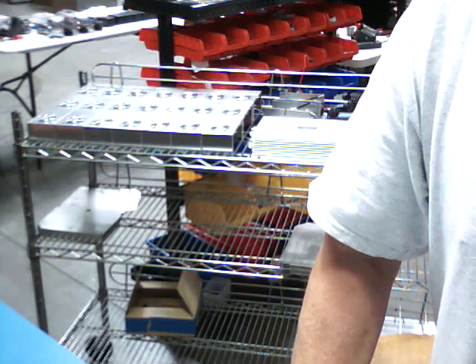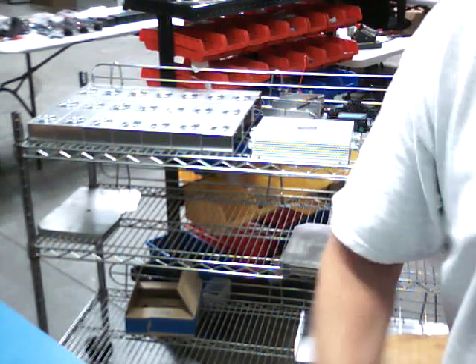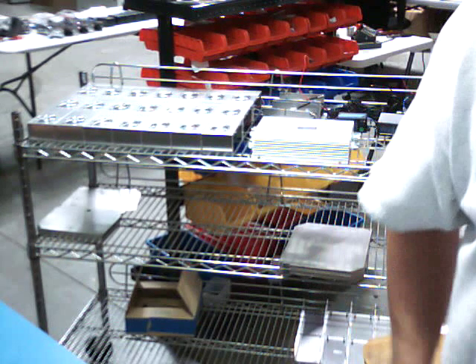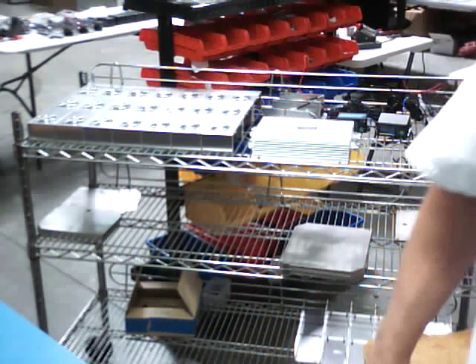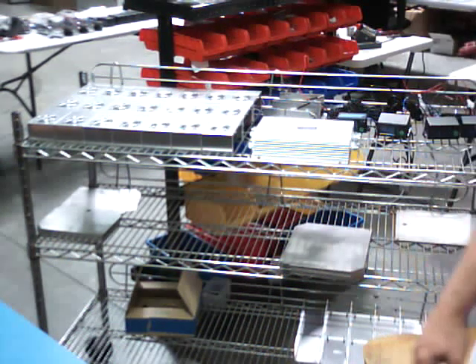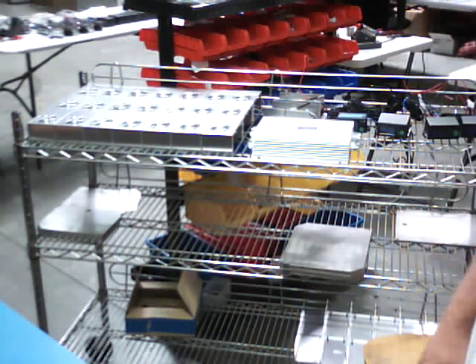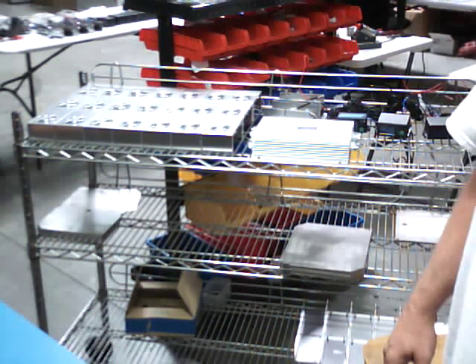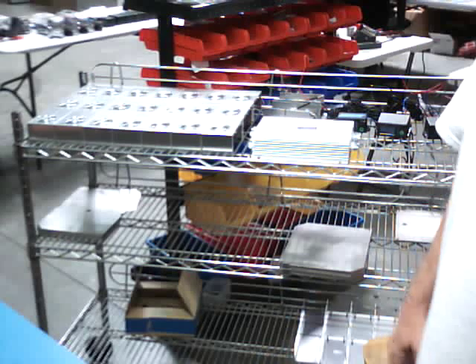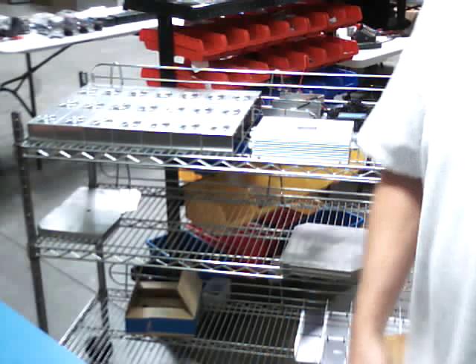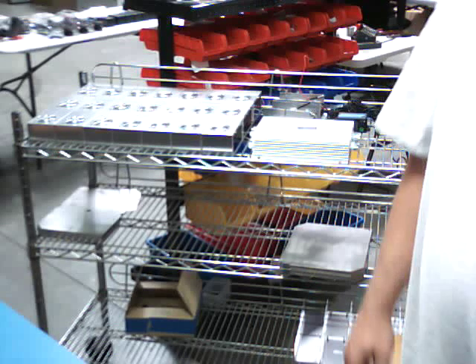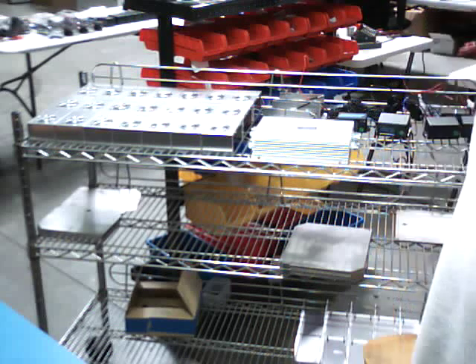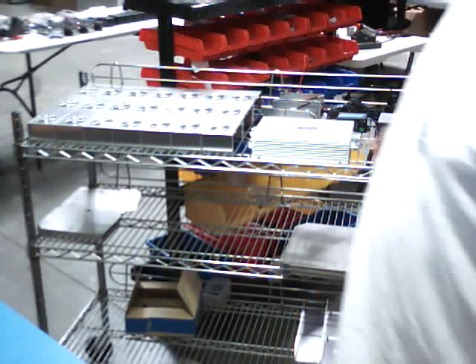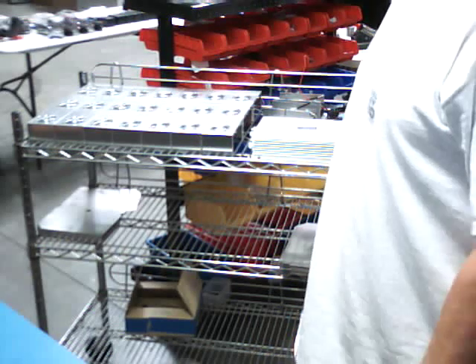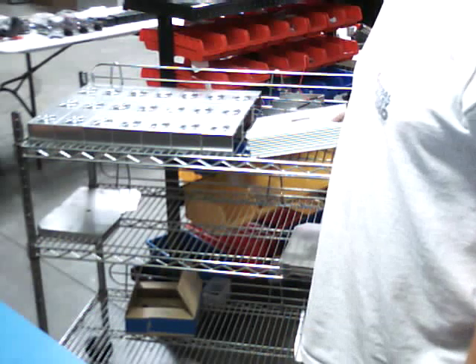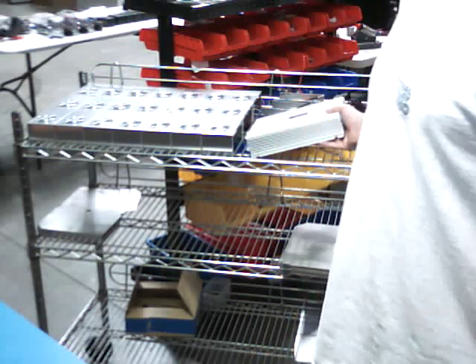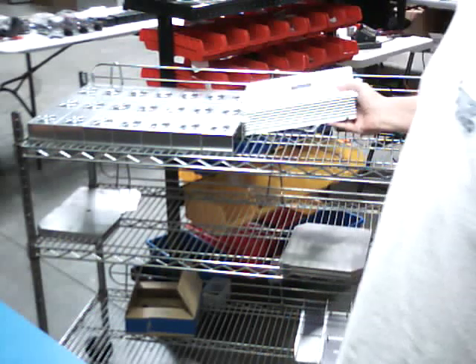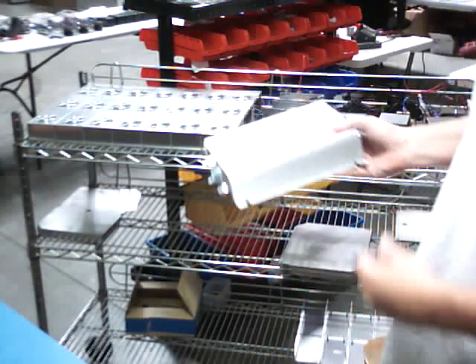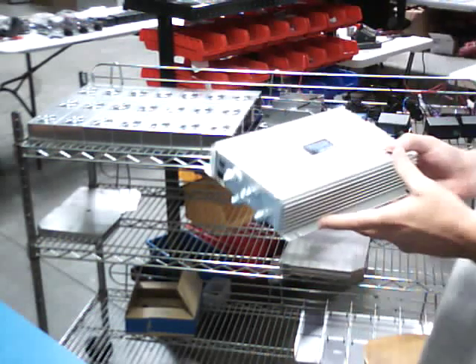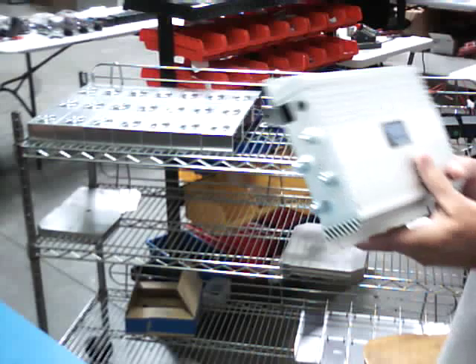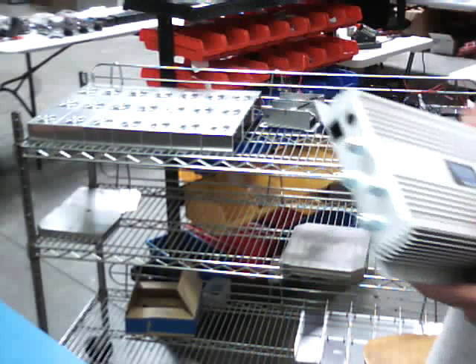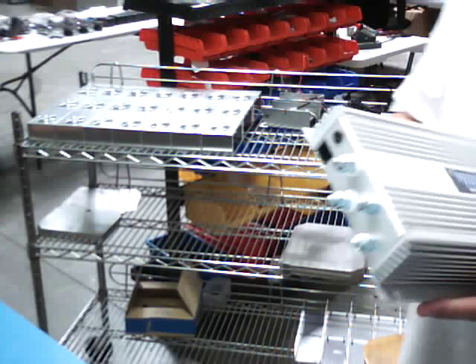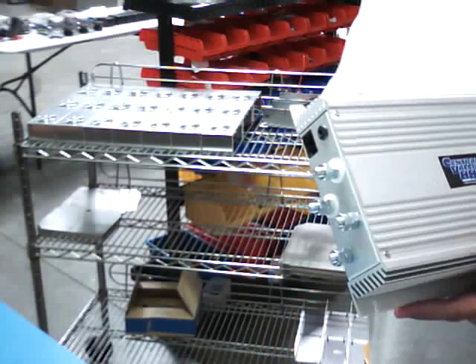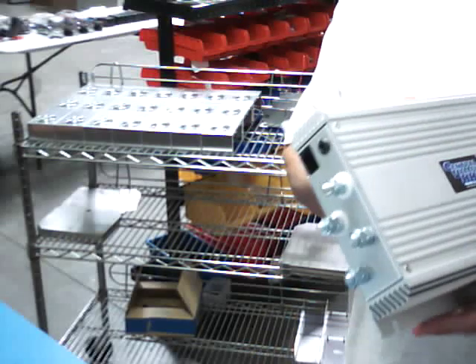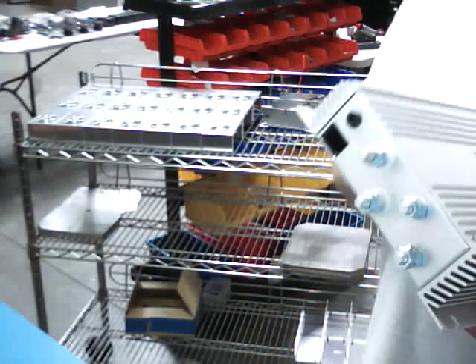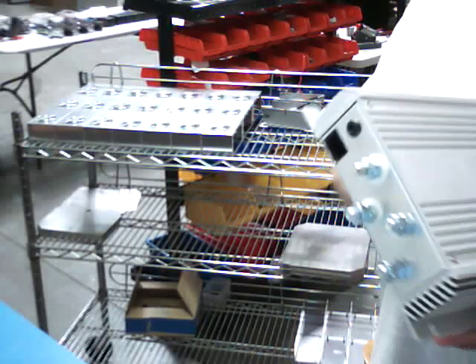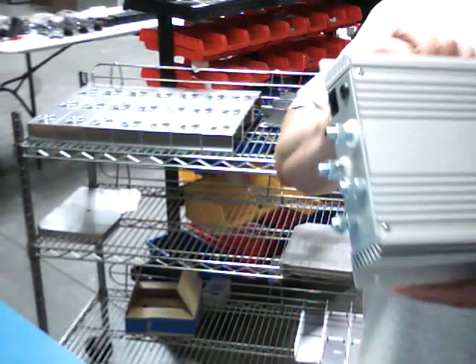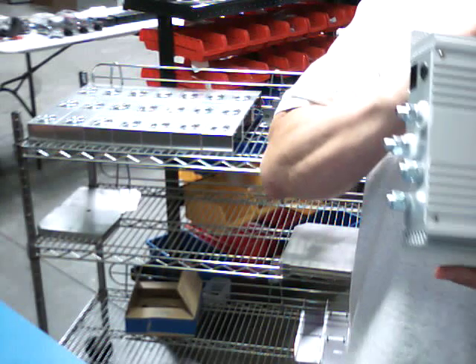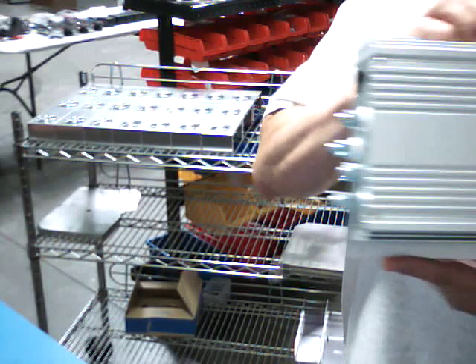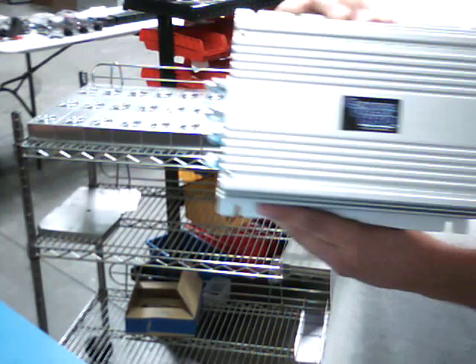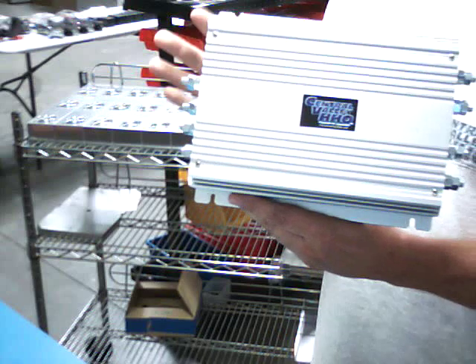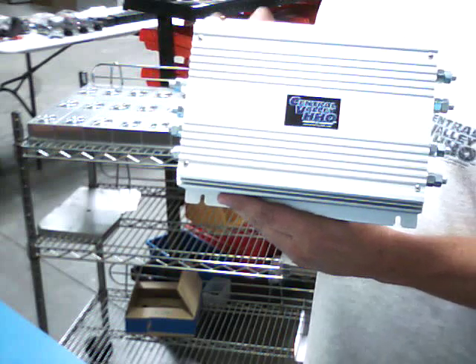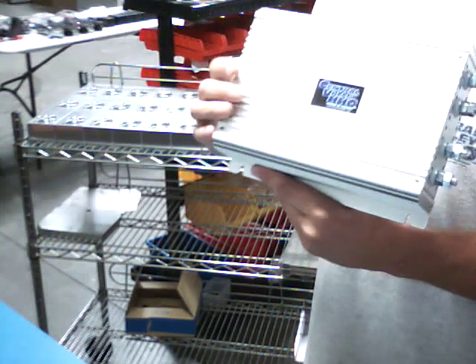I'm going to do a quick video. I just want to show people what we've got going on here. This is a hydrogen controller. As you can see, it's a pretty good size unit.